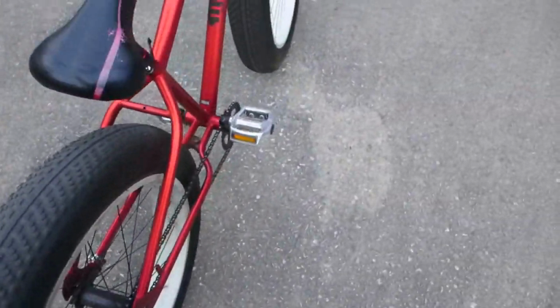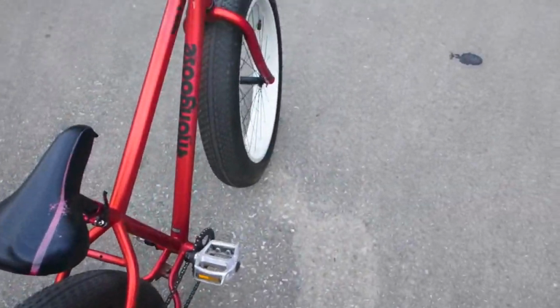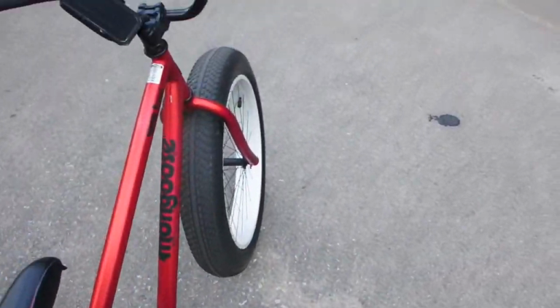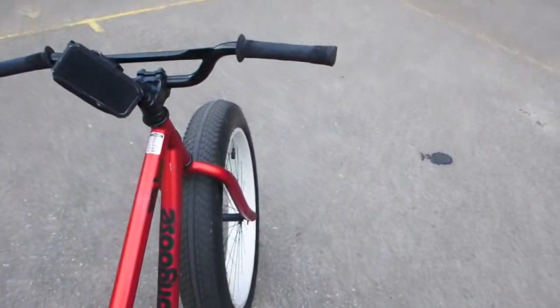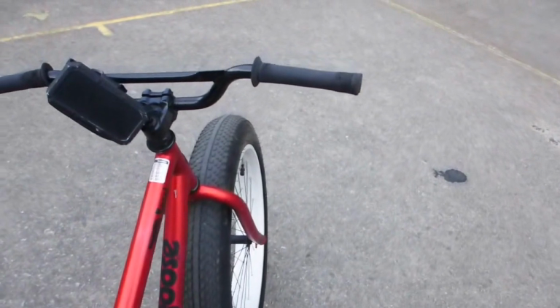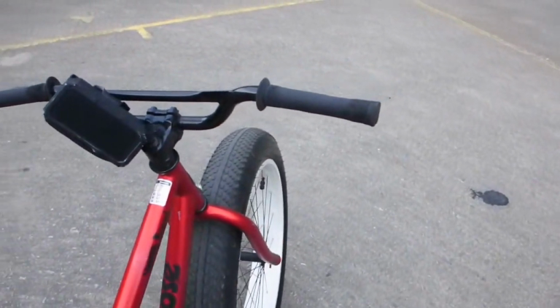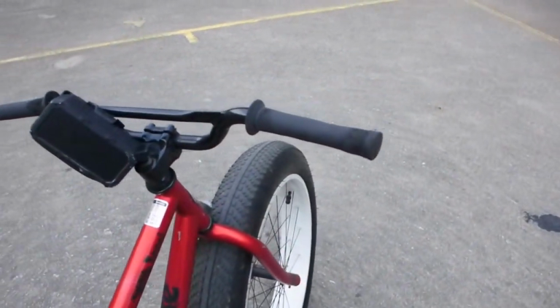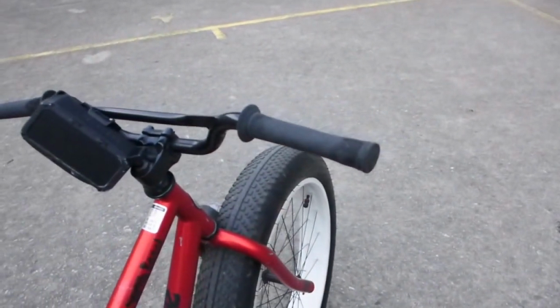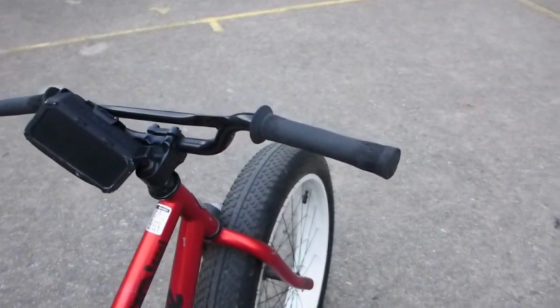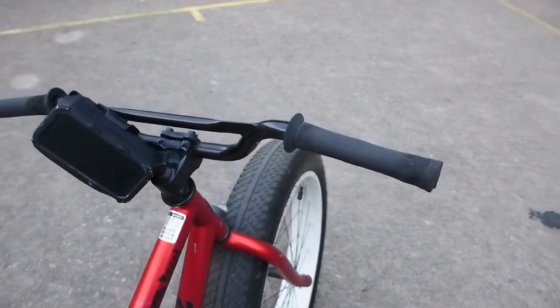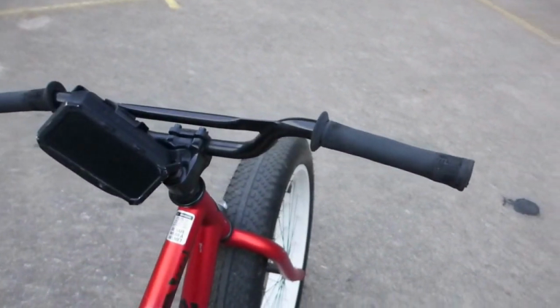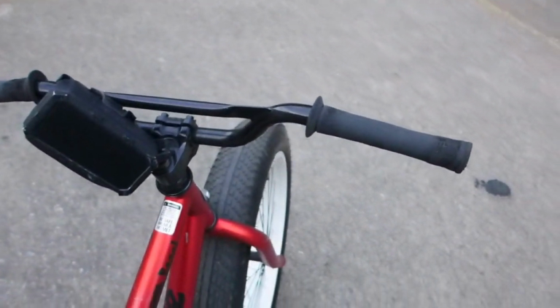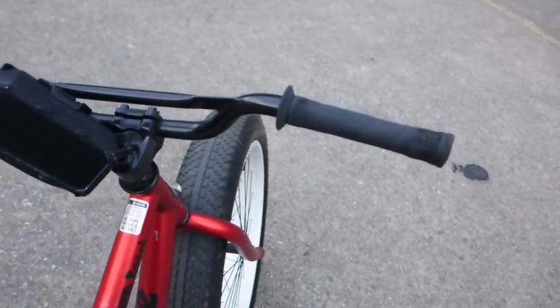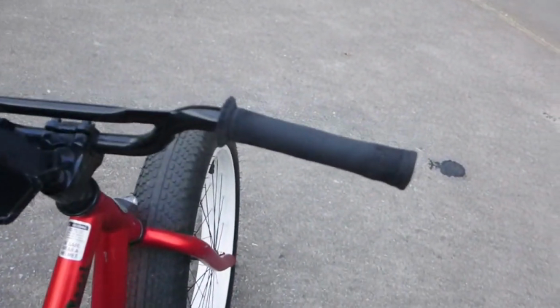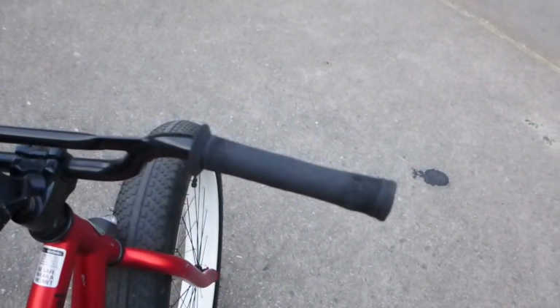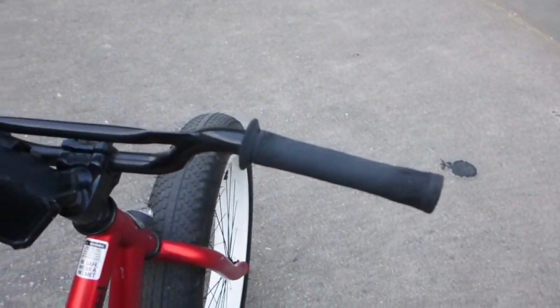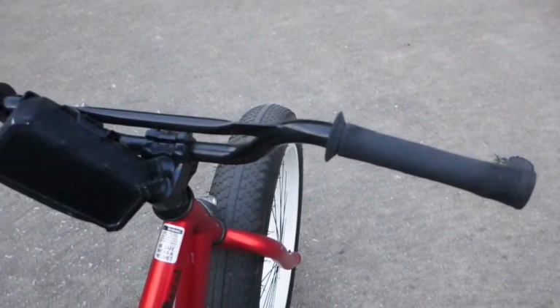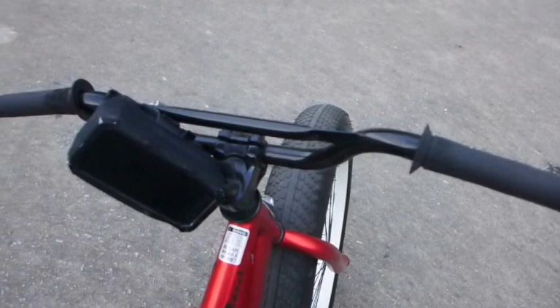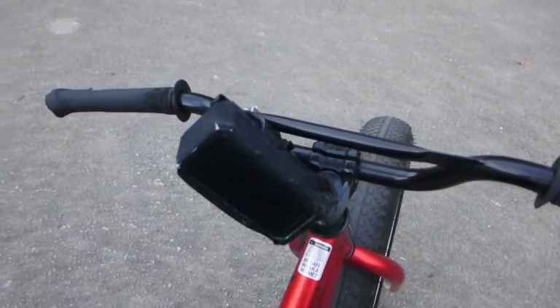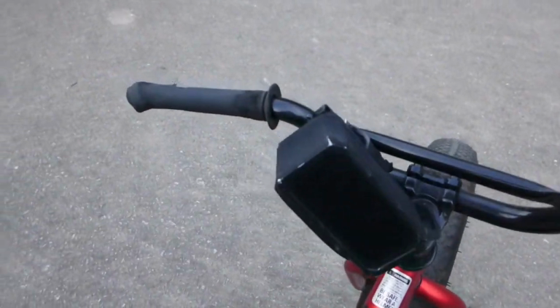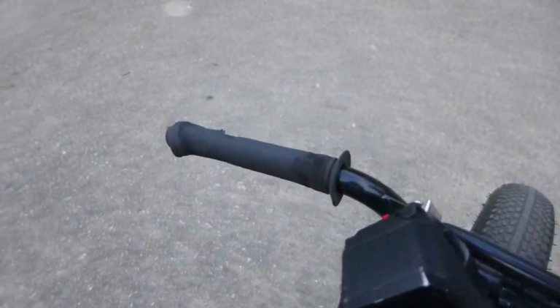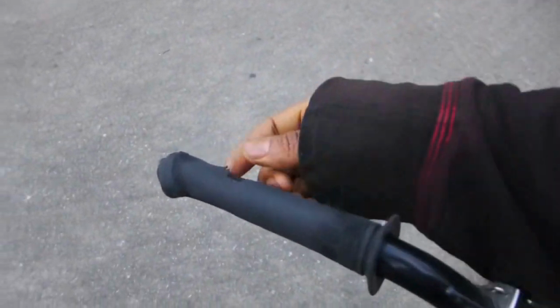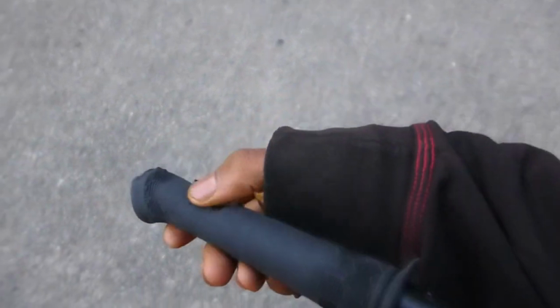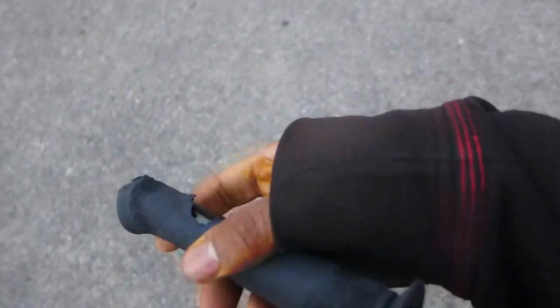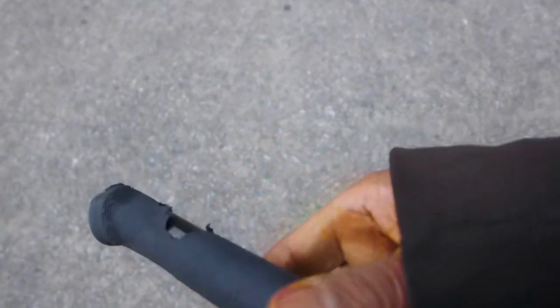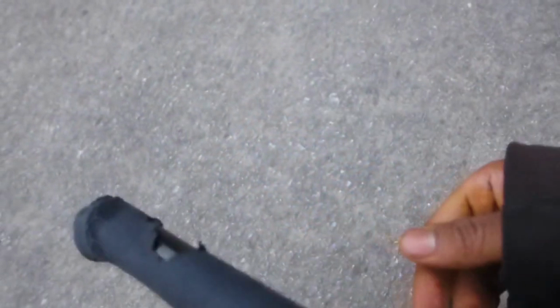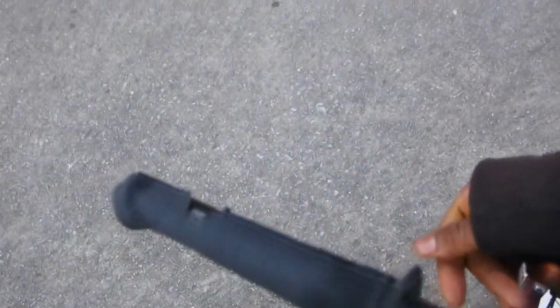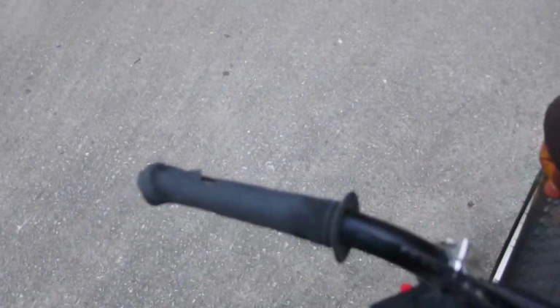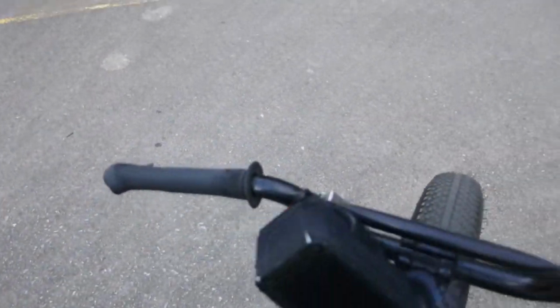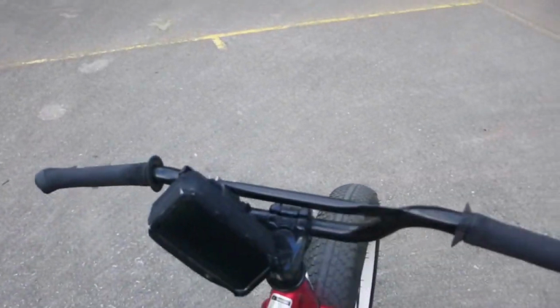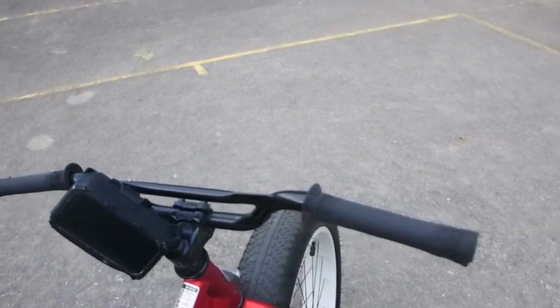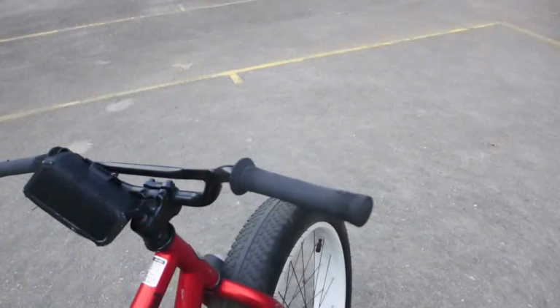Last but not least, you will want to invest in some heavy-duty grips. These grips are about six months old and they're just now starting to fall apart, which isn't that bad for stock grips.